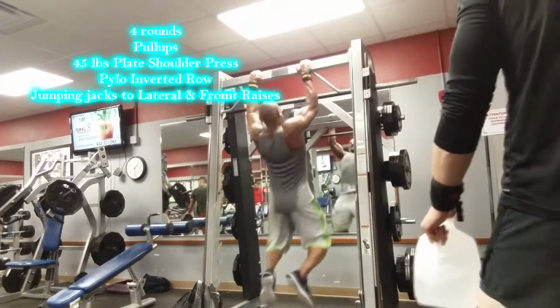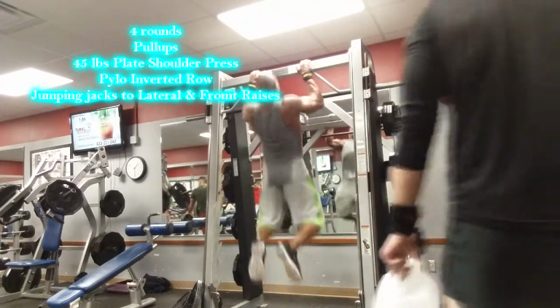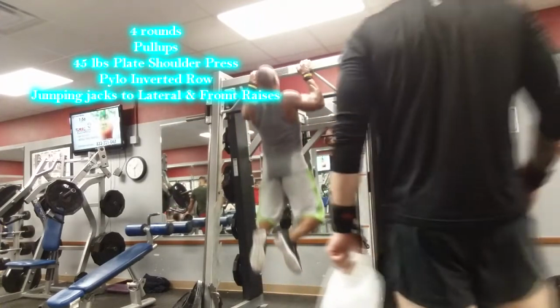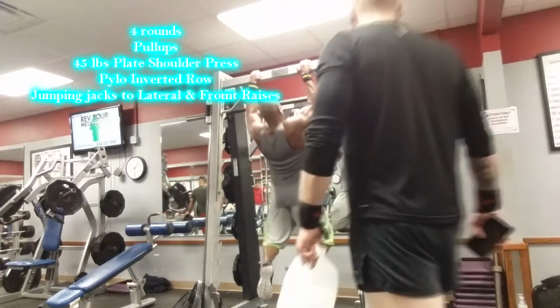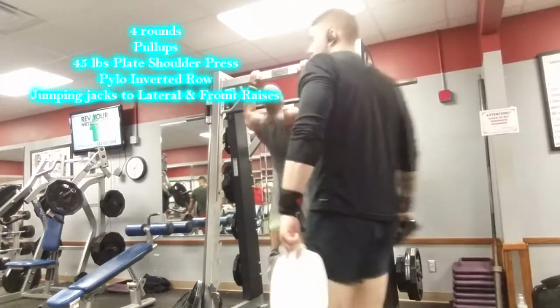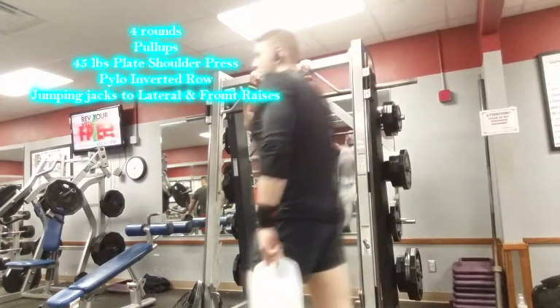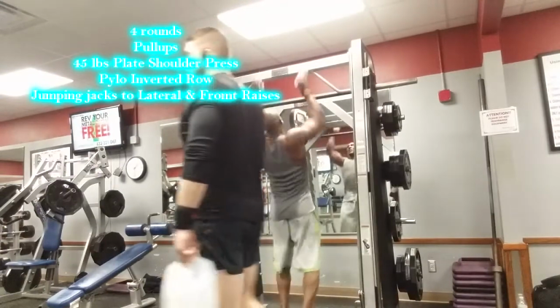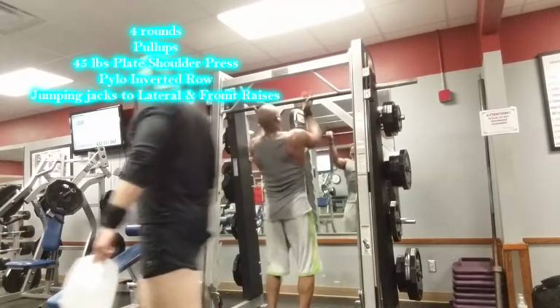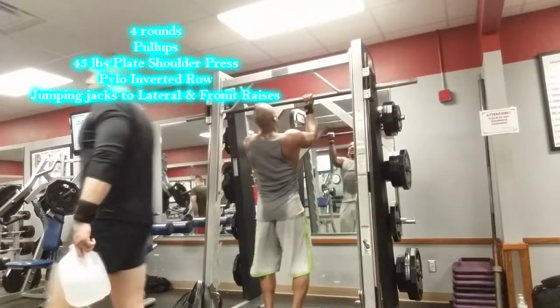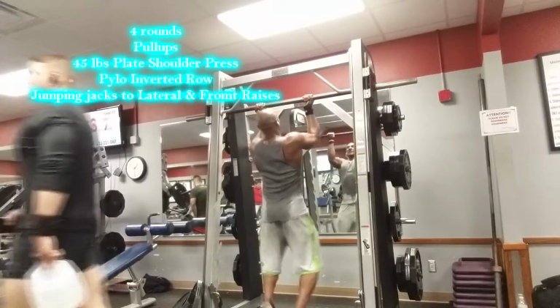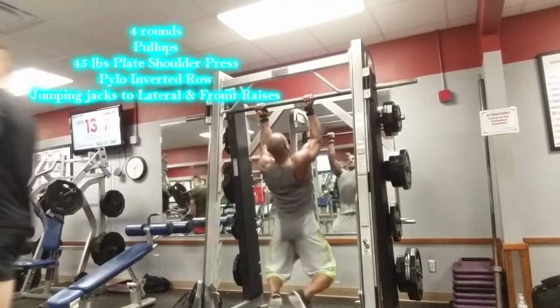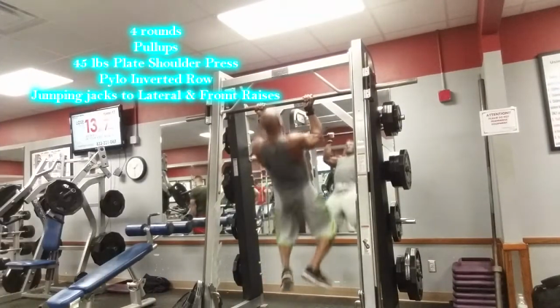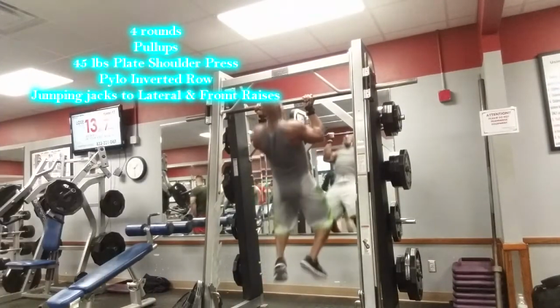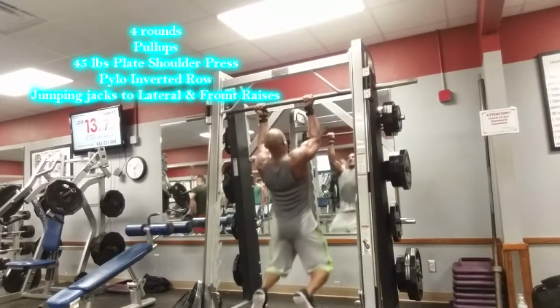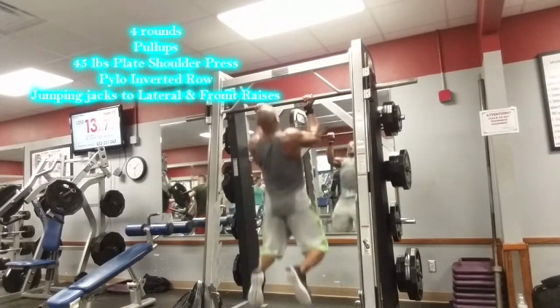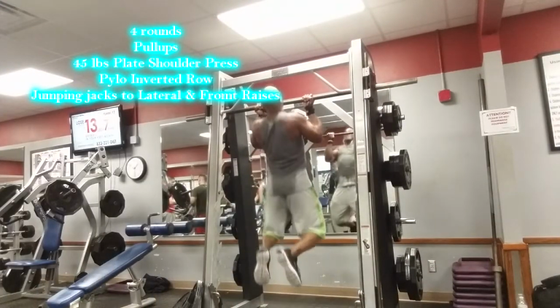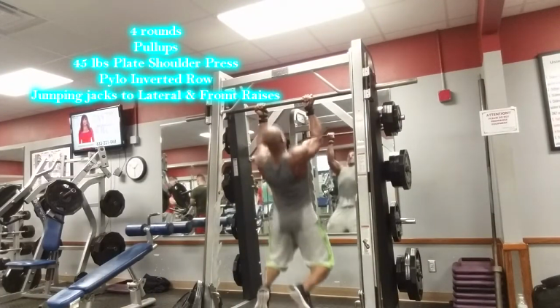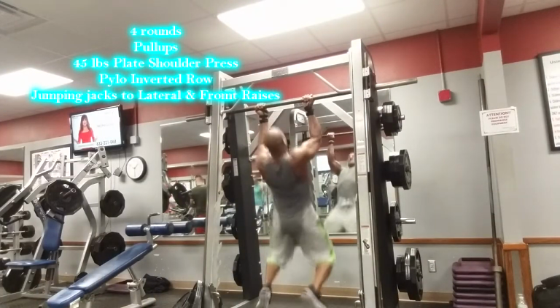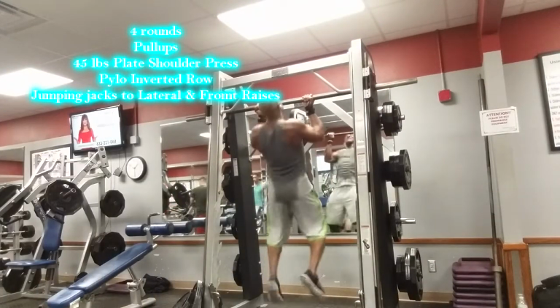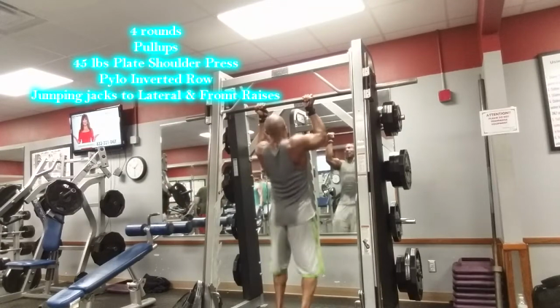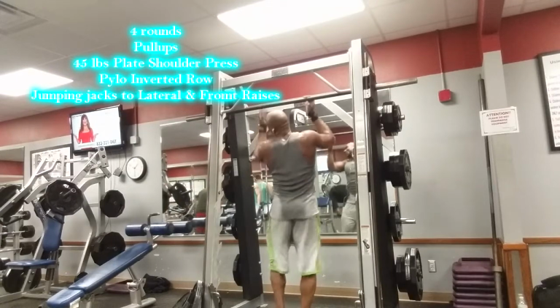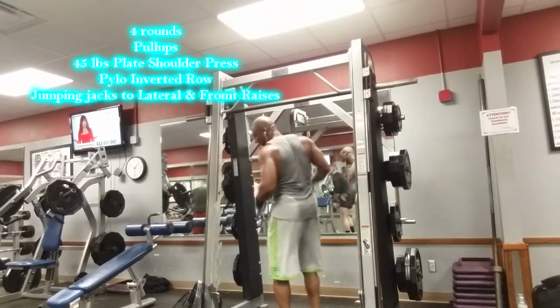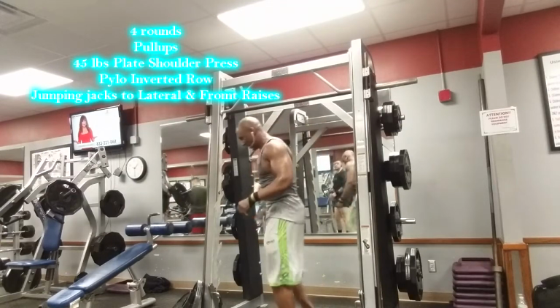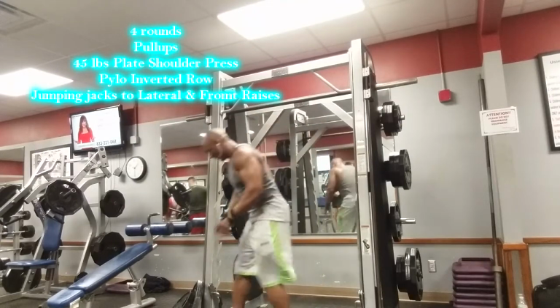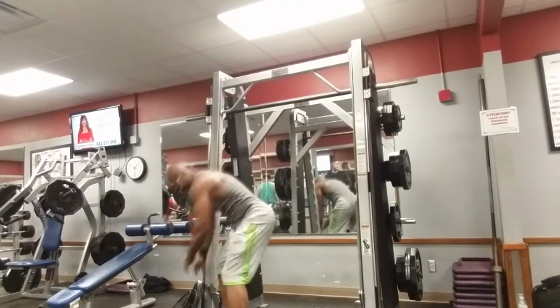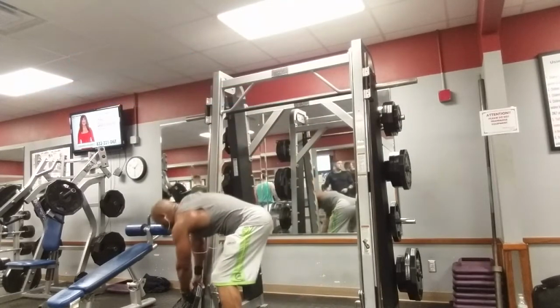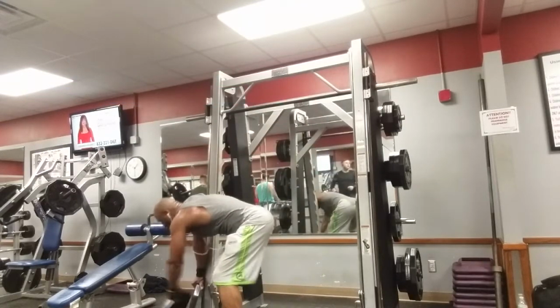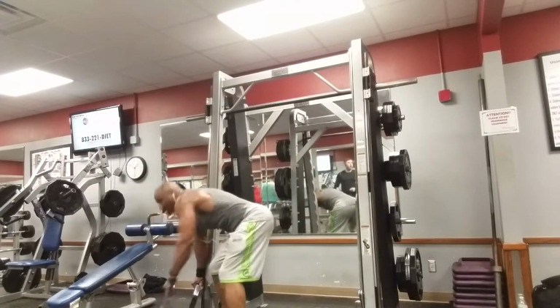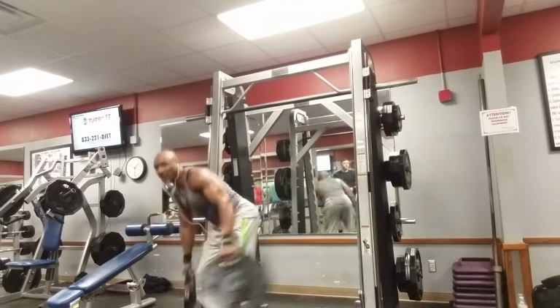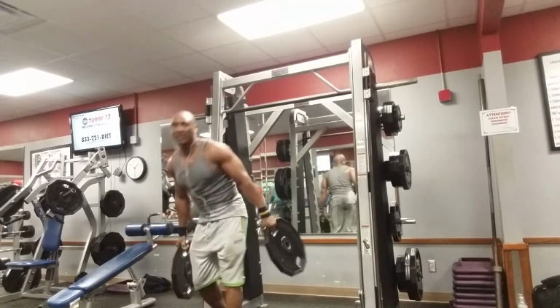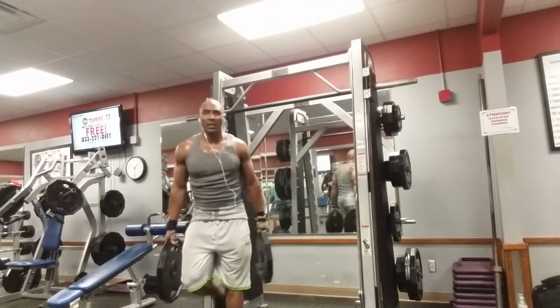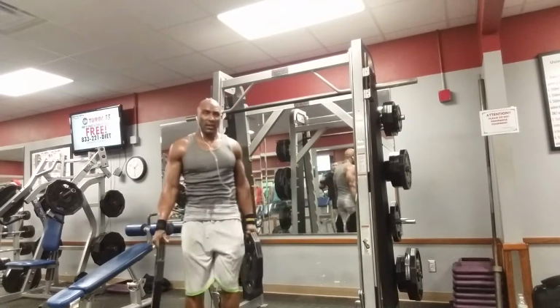Moving into back and shoulders — I'm doing pull-ups, changing my hand position each time to hit from different angles. I ended up doing about 12 pull-ups after switching my hands to all these different places.